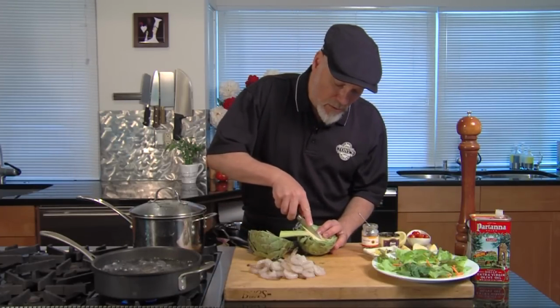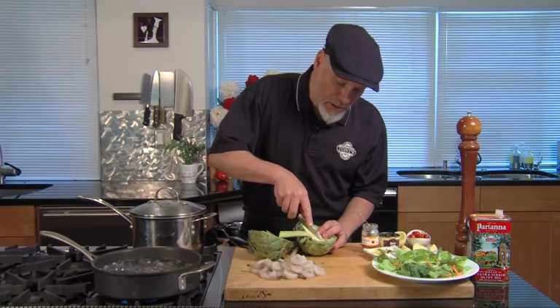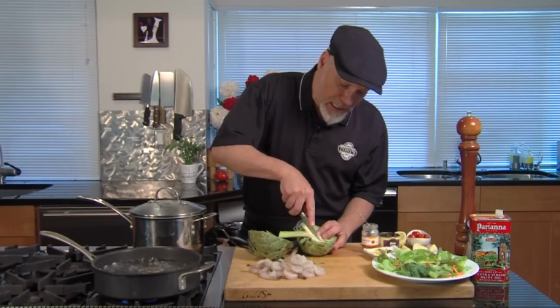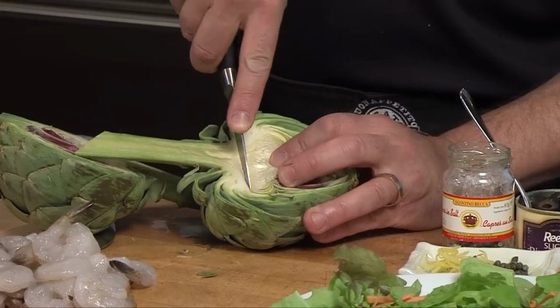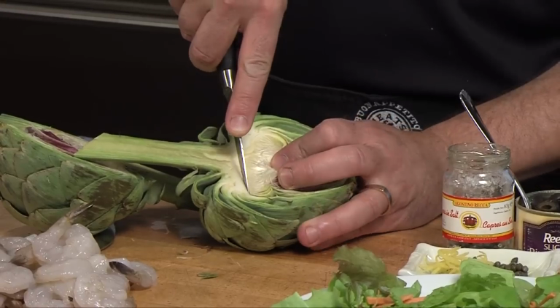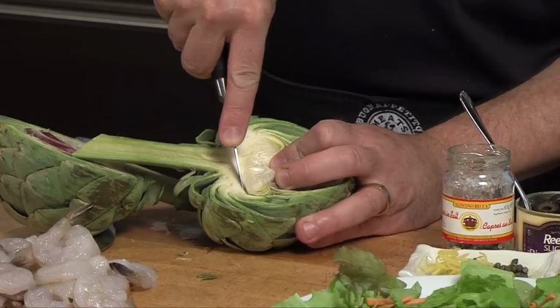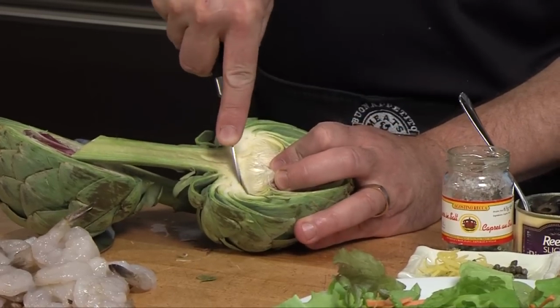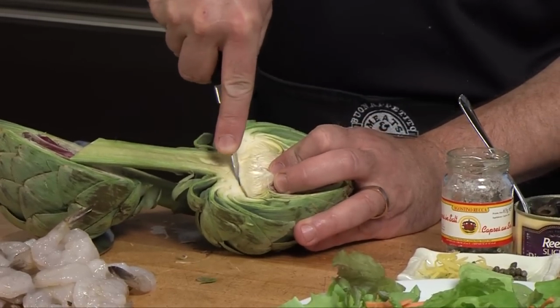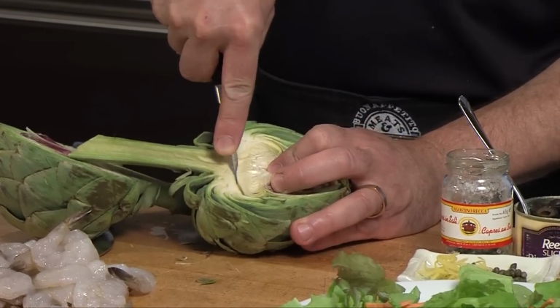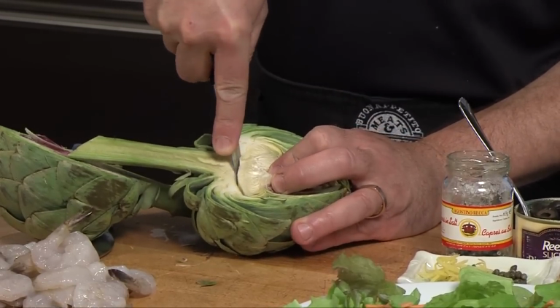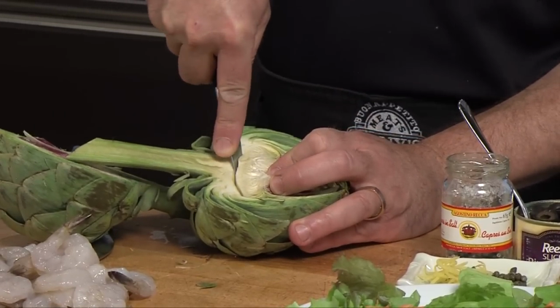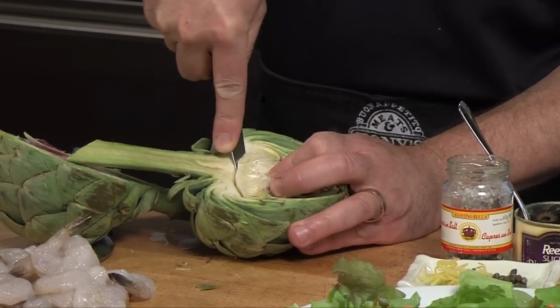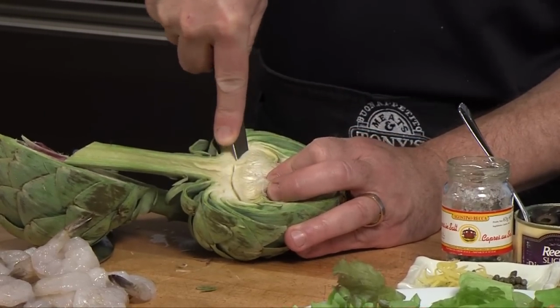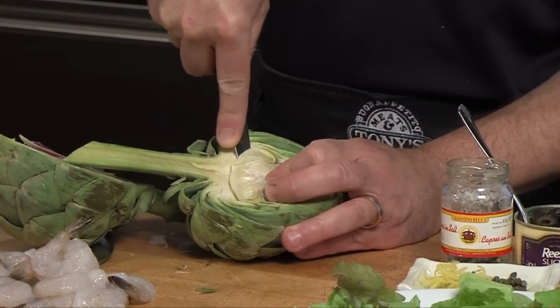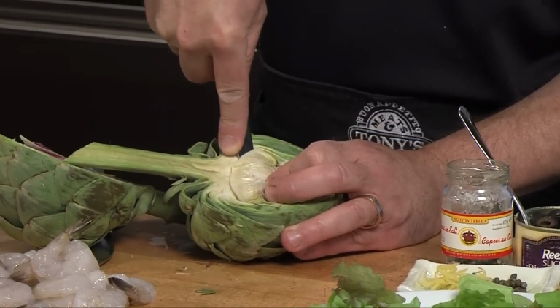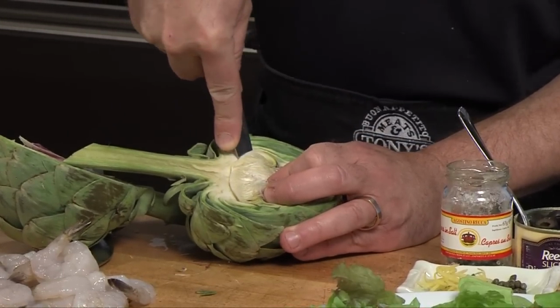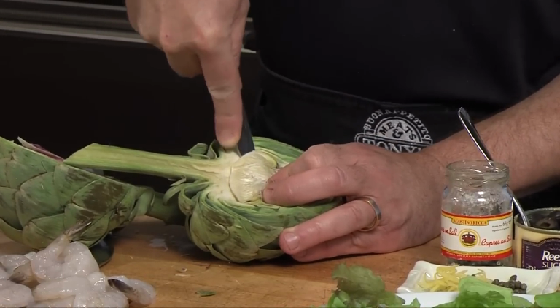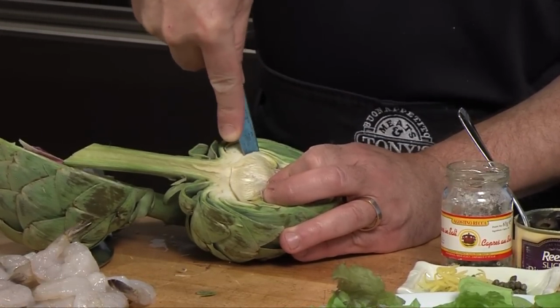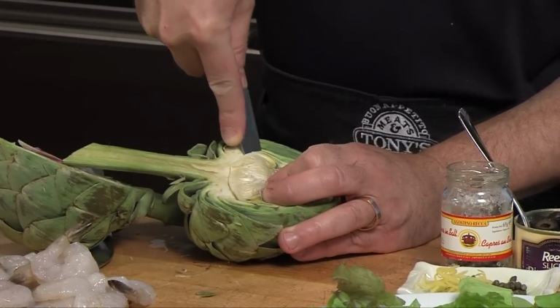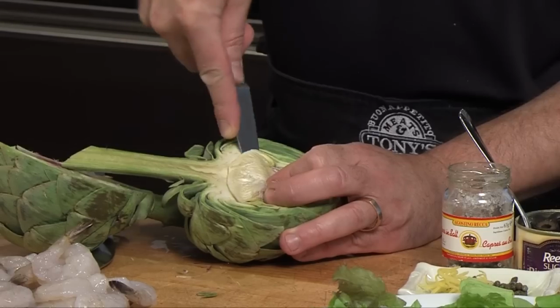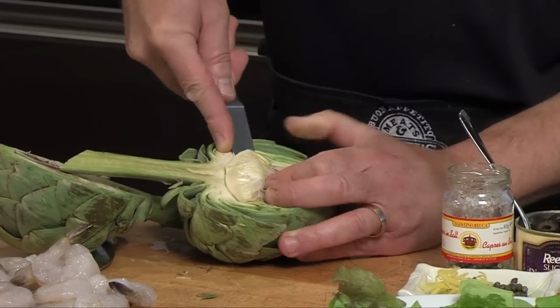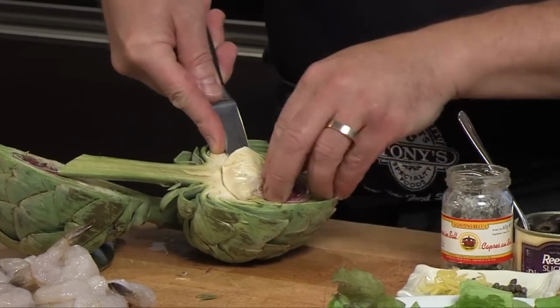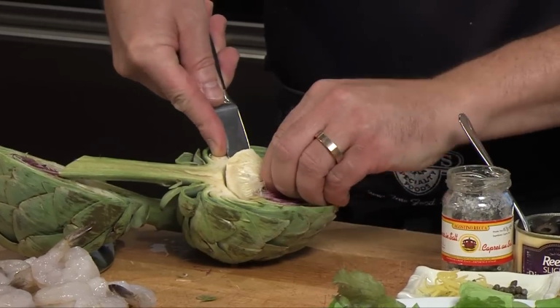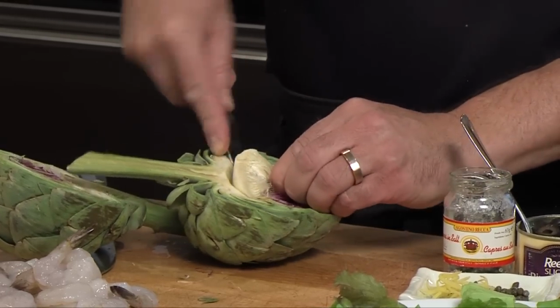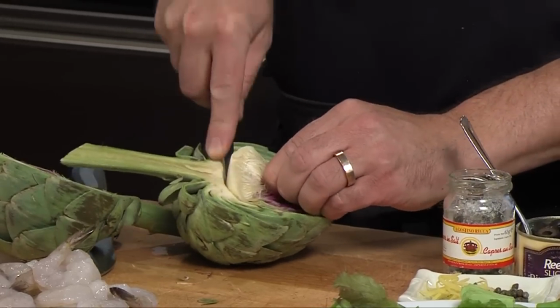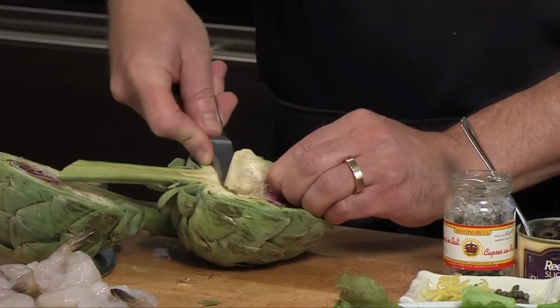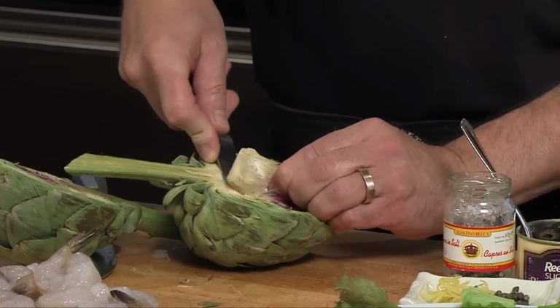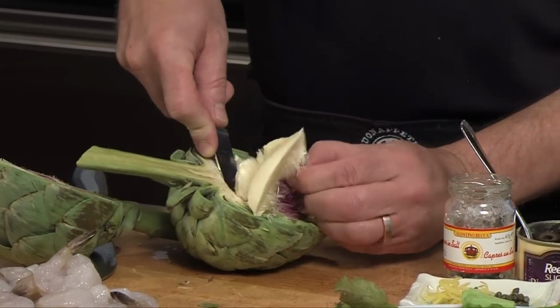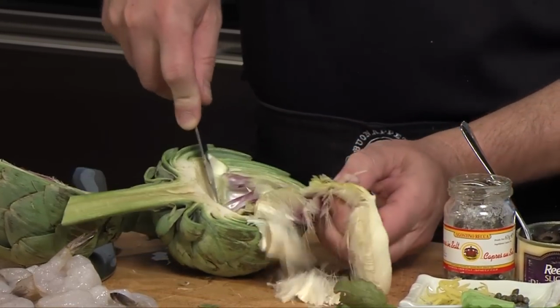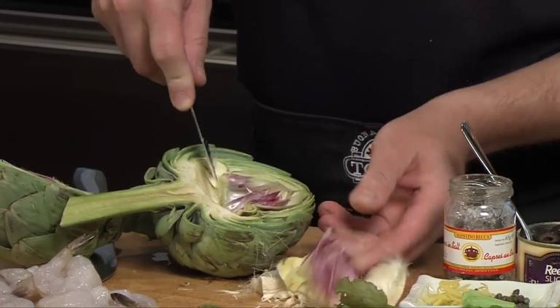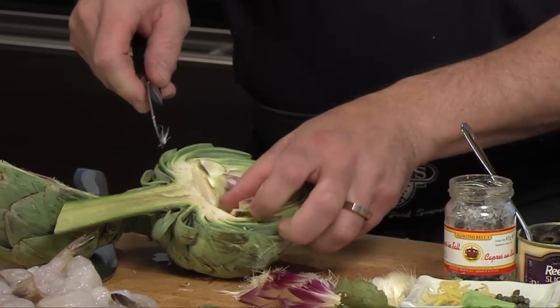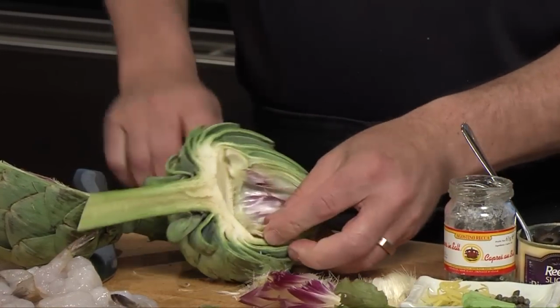So what we're going to do is take a smaller knife. I'm going to cut a semicircle, kind of like a smiley face, into this fella, and cut that choke out. Now I can just lift and pop that choke out in one piece. Beautiful.